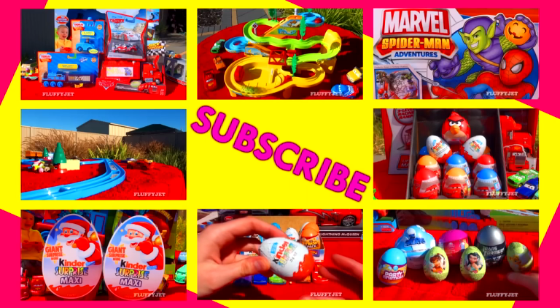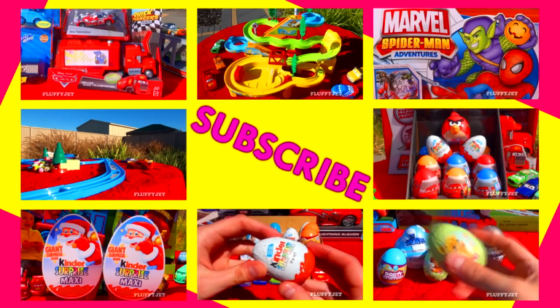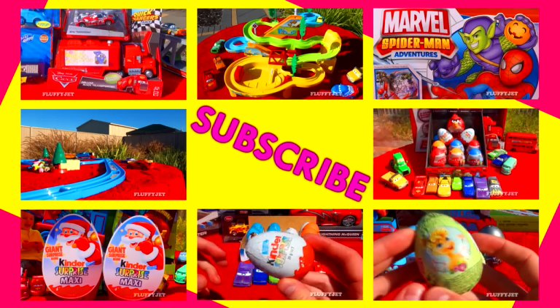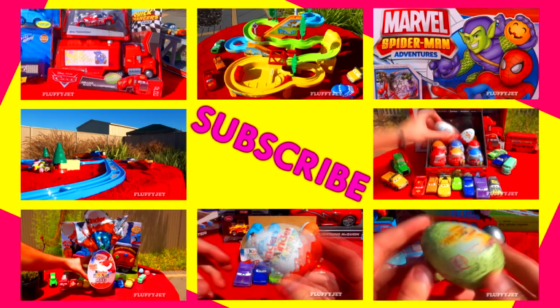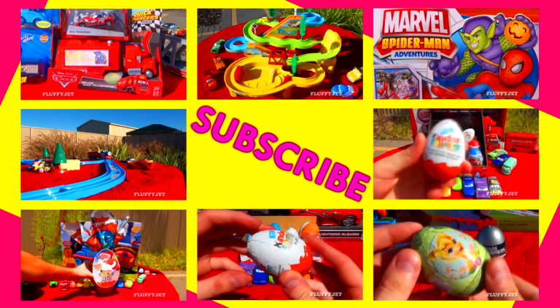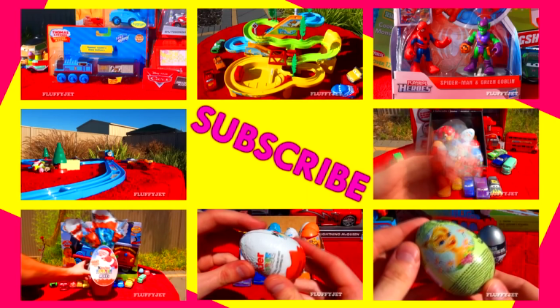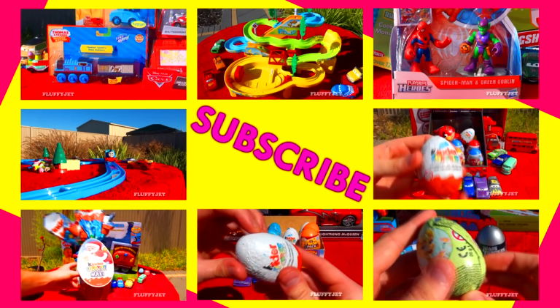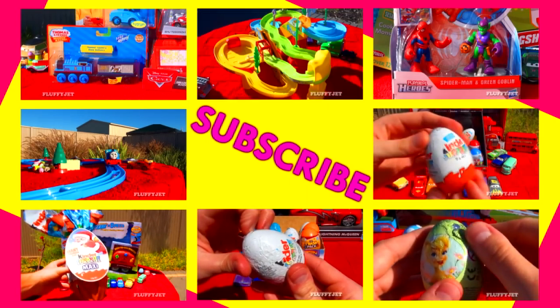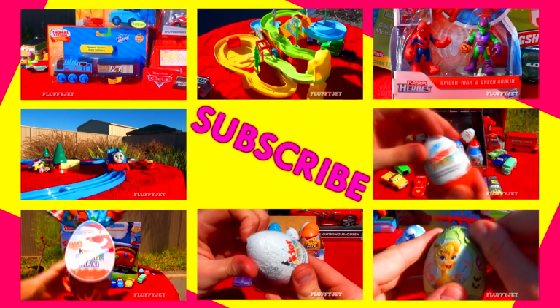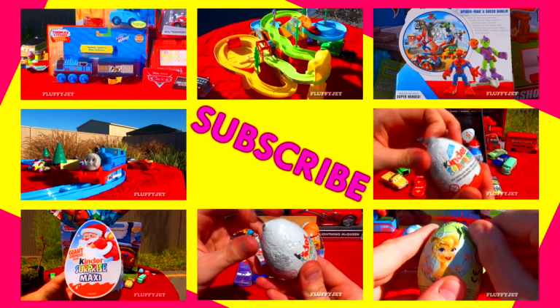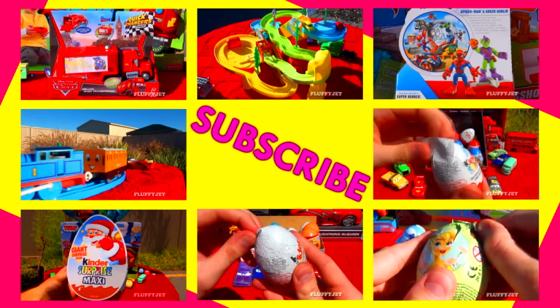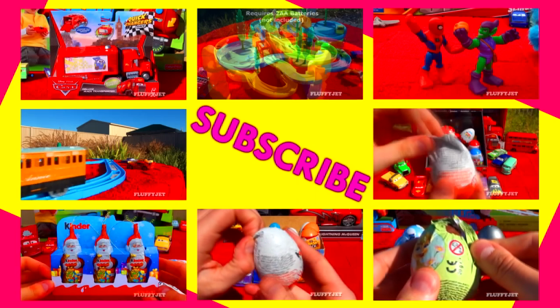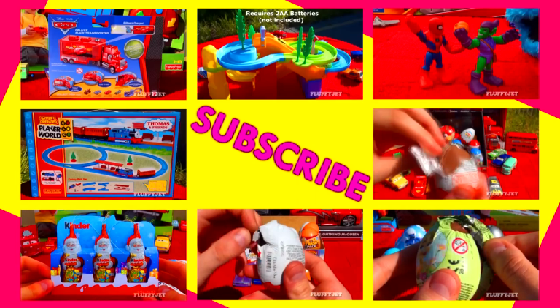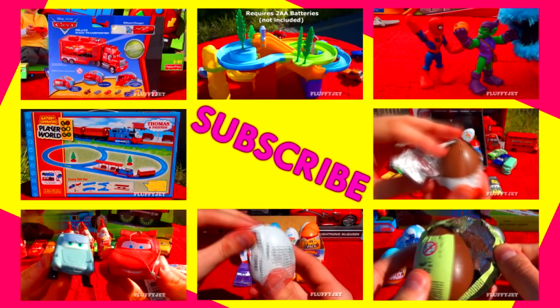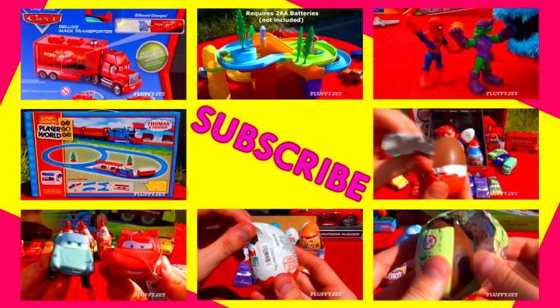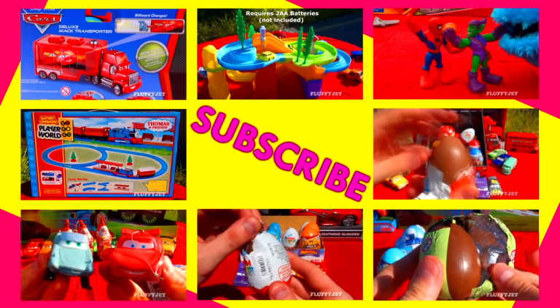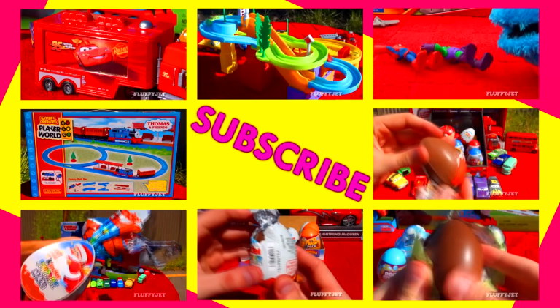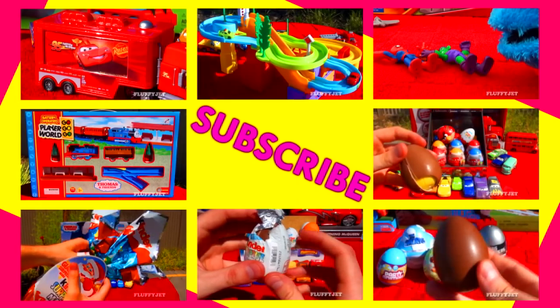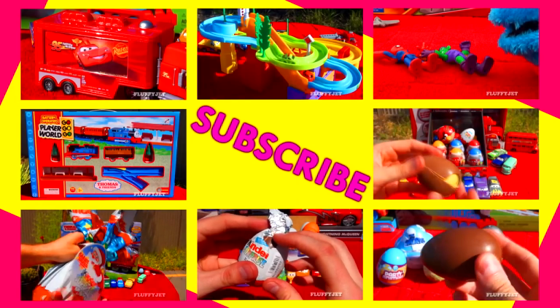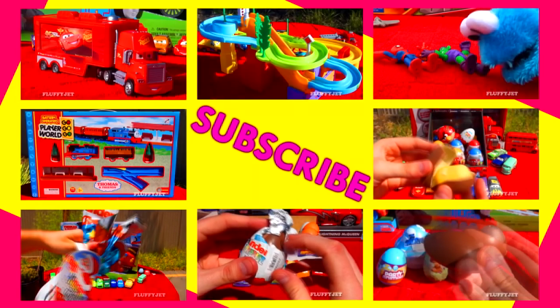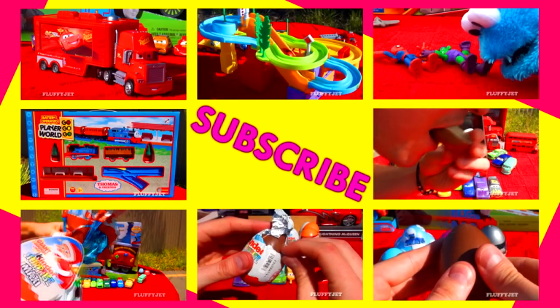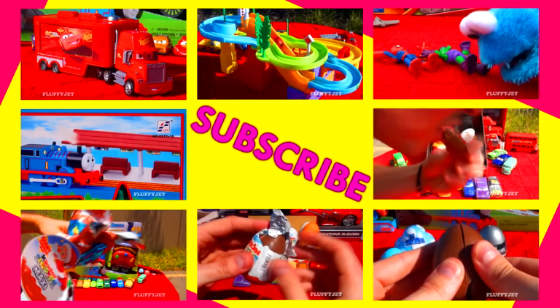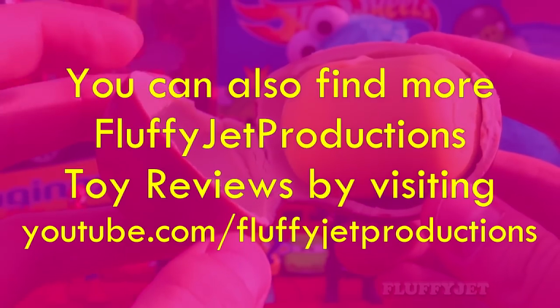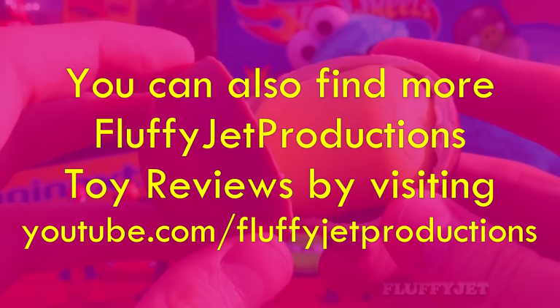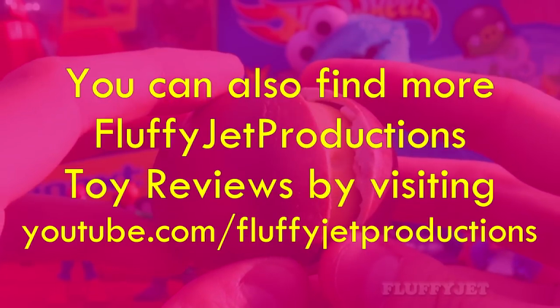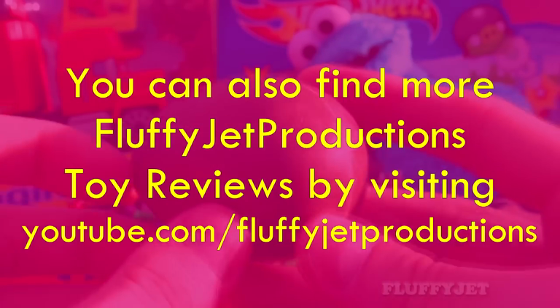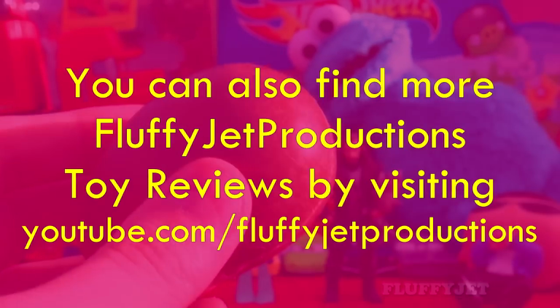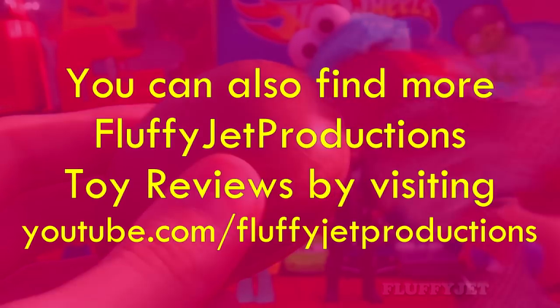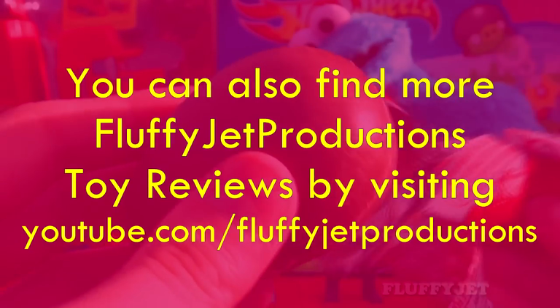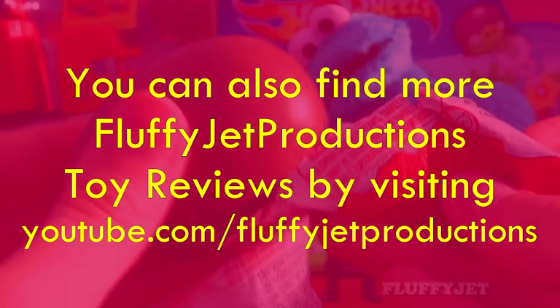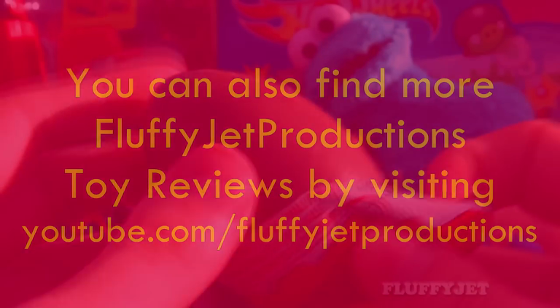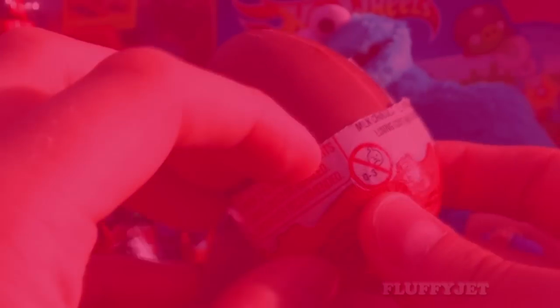Like always, for more Fluffy Jet, please click any of the previews on your screen right now. Fluffy Jet Productions TV.